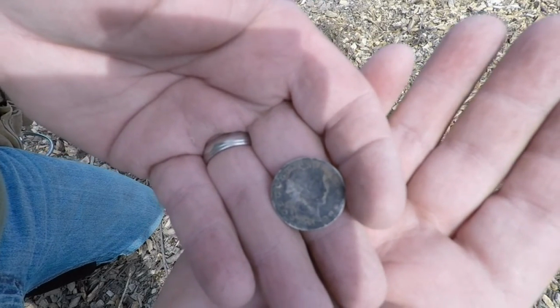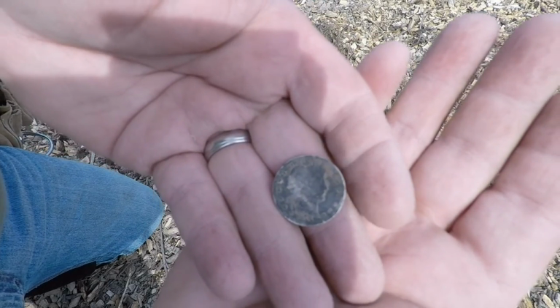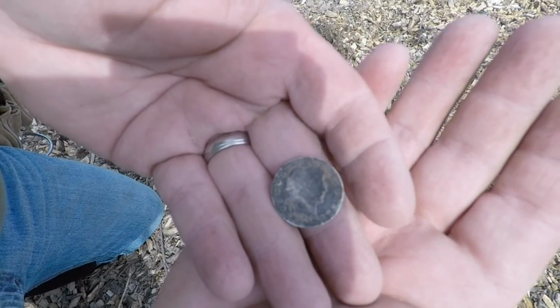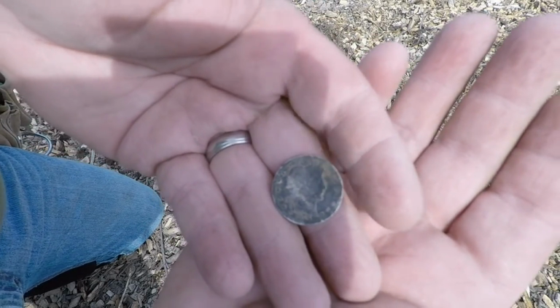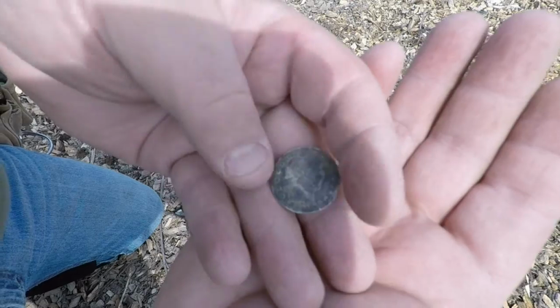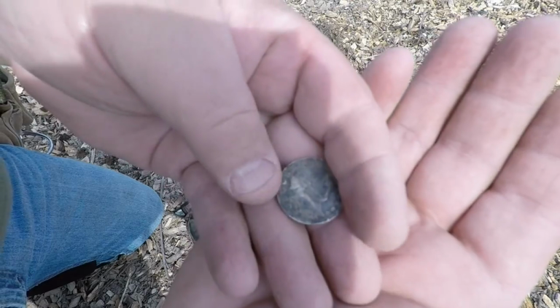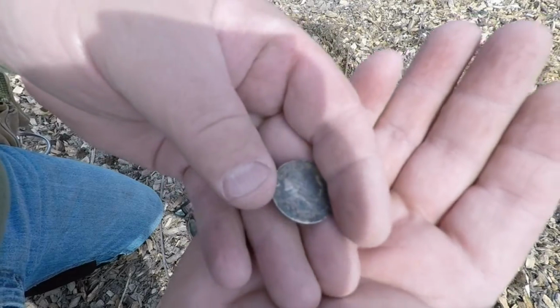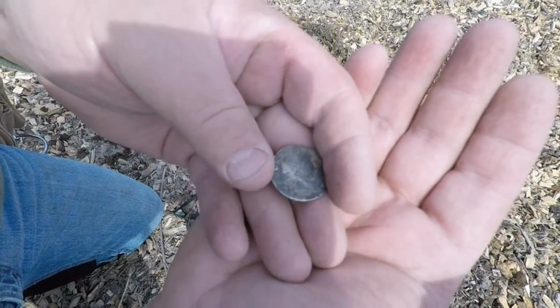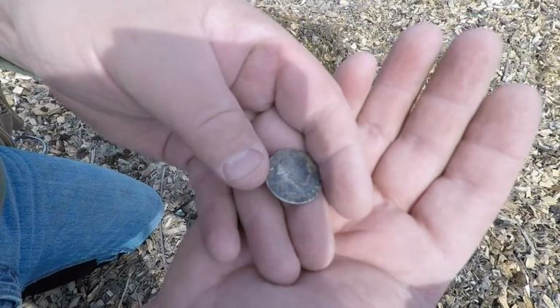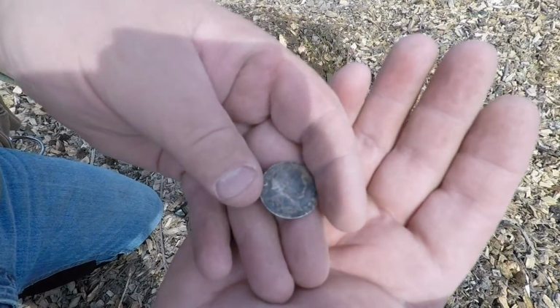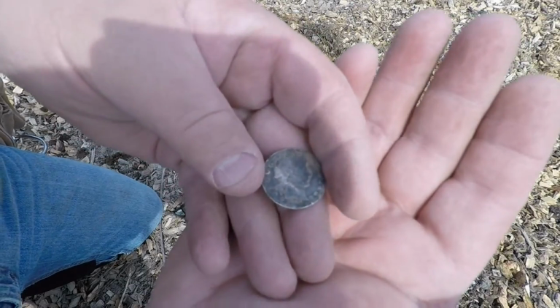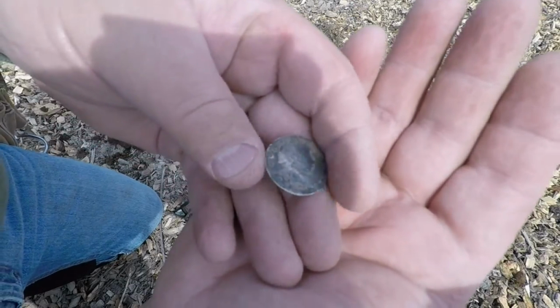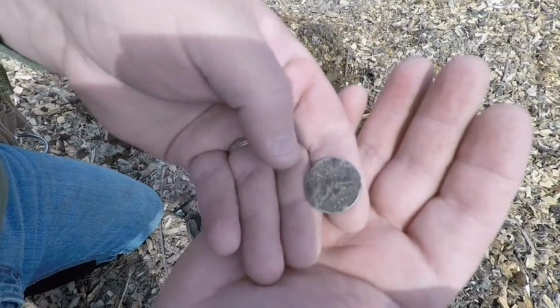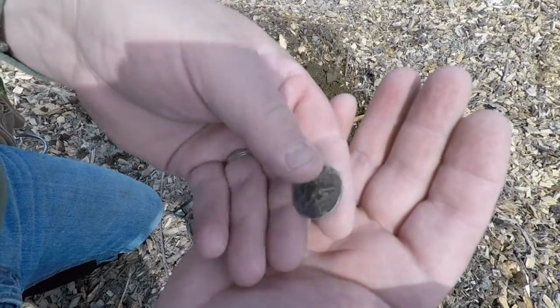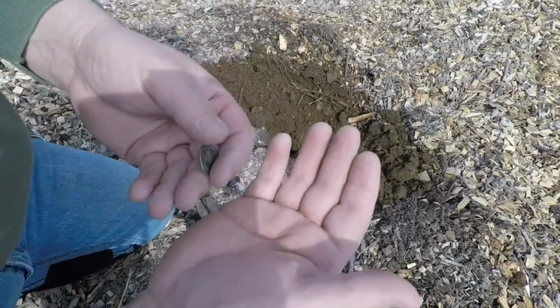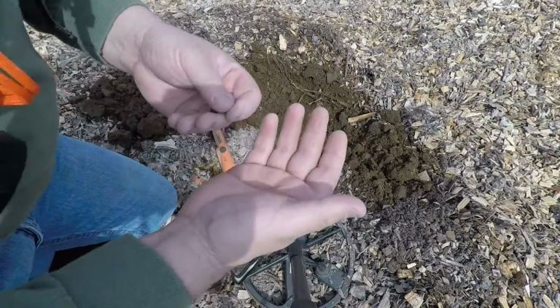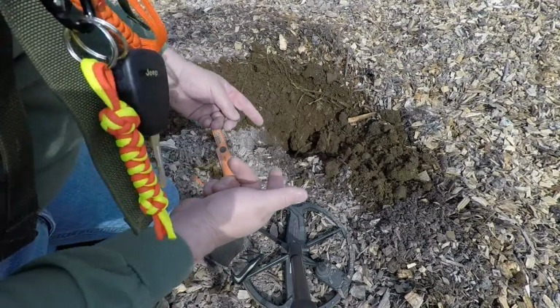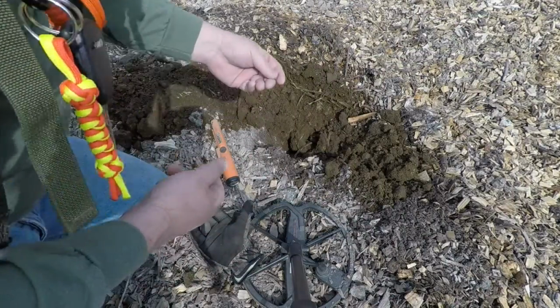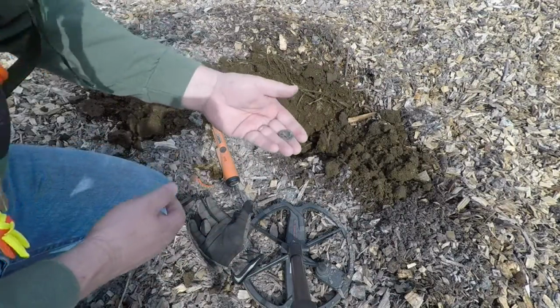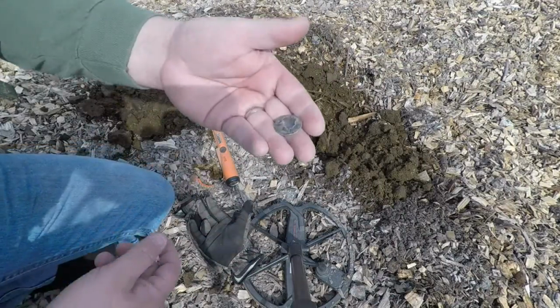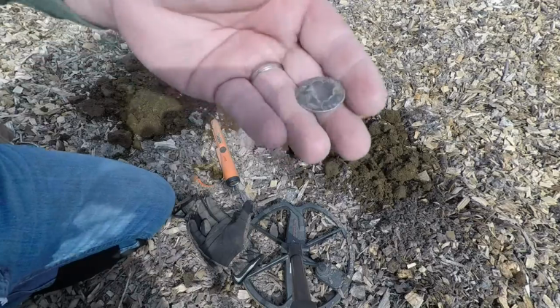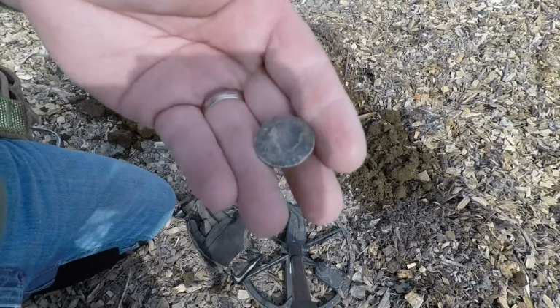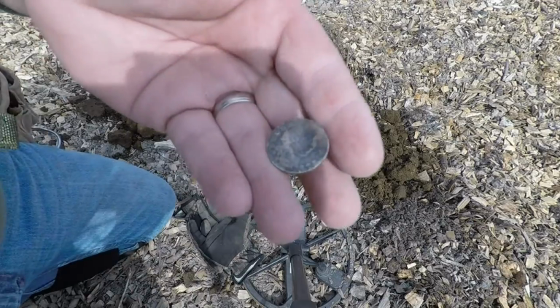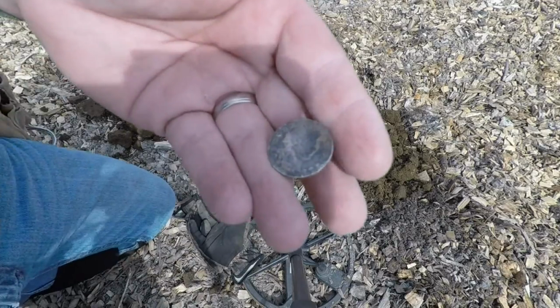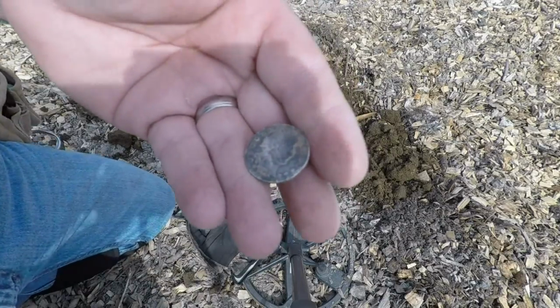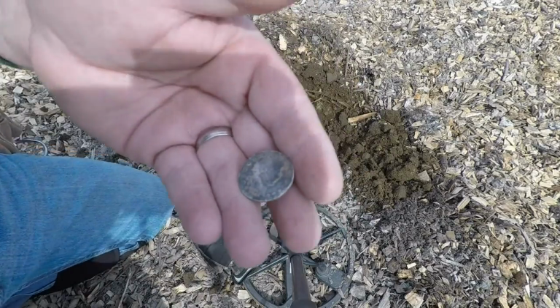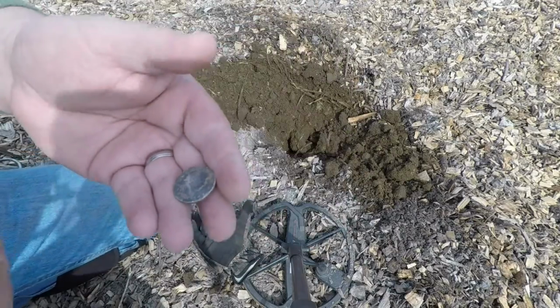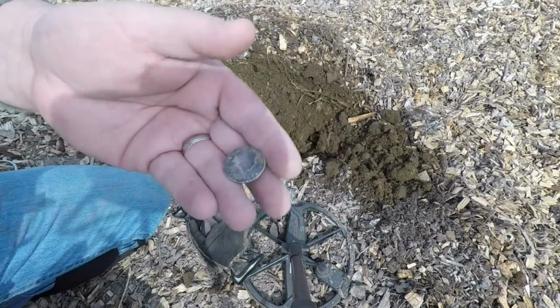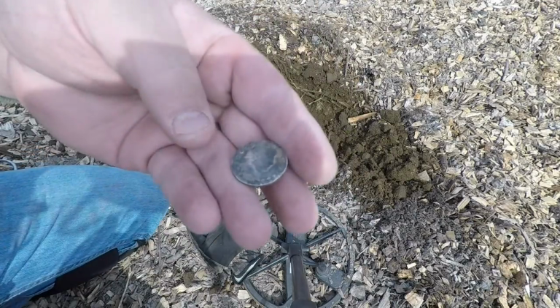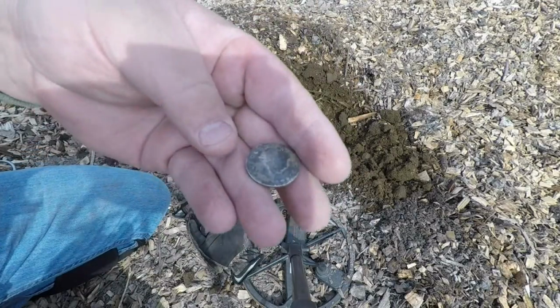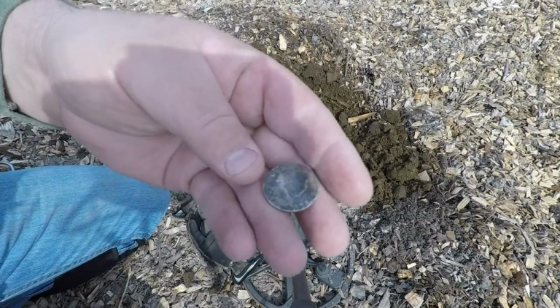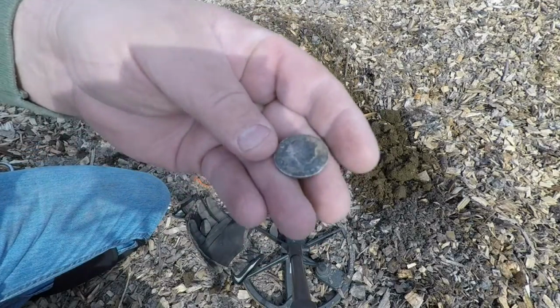Sweet. Second silver out of this field this year, basically in this corner of the field. Awesome, only a couple inches down. We're back at it. Haven't even got to the other section I'm headed towards yet.